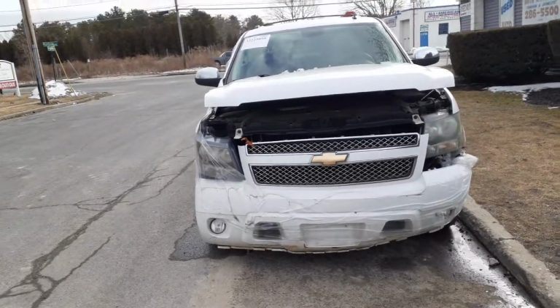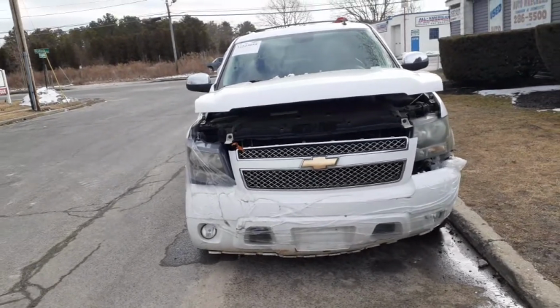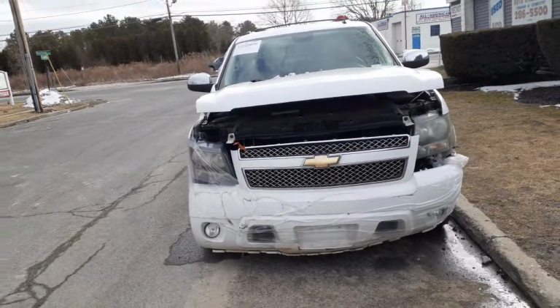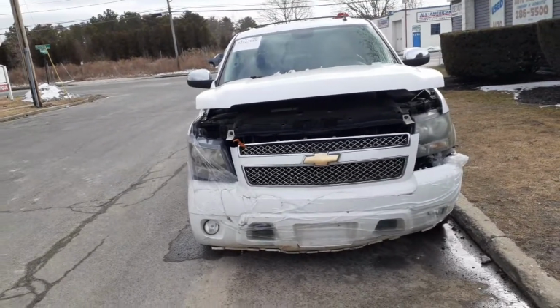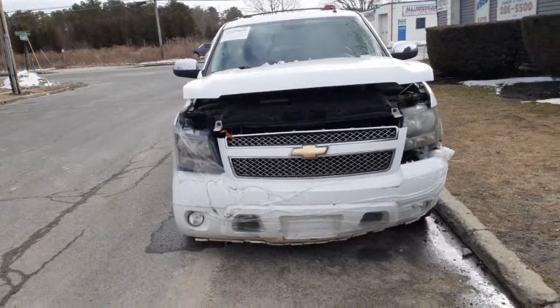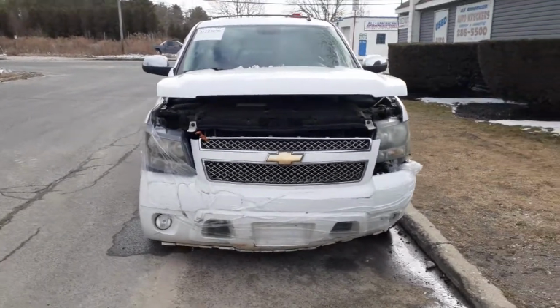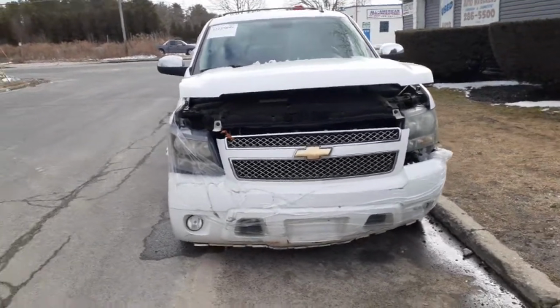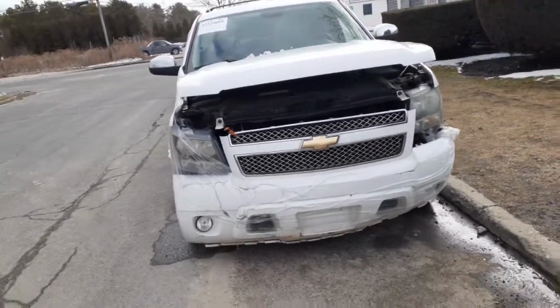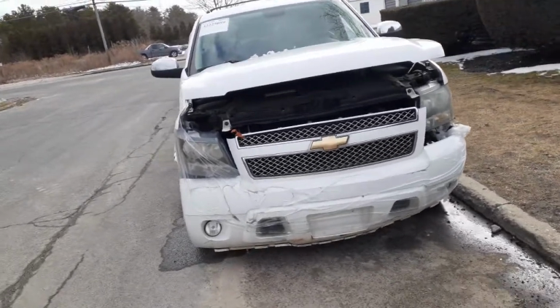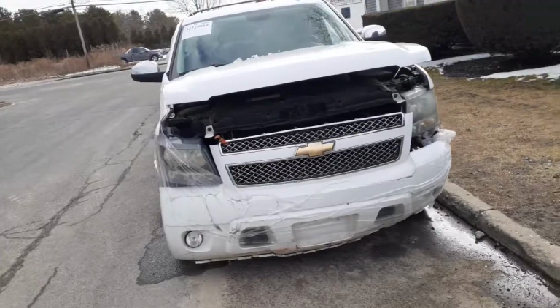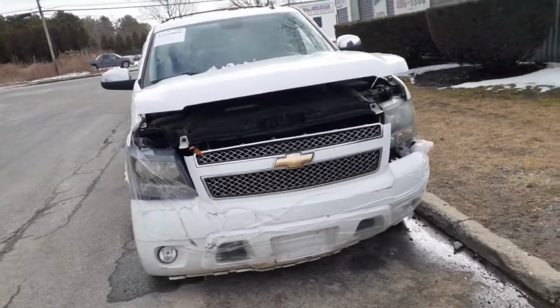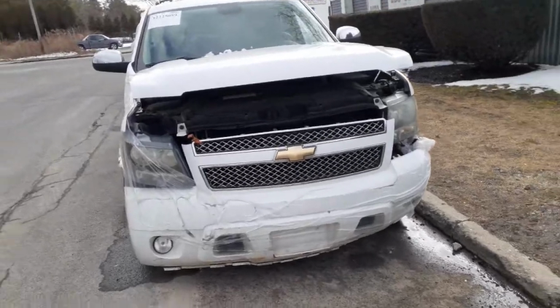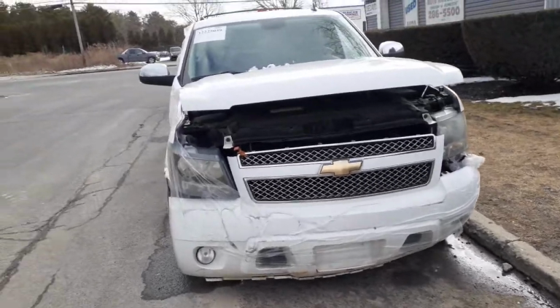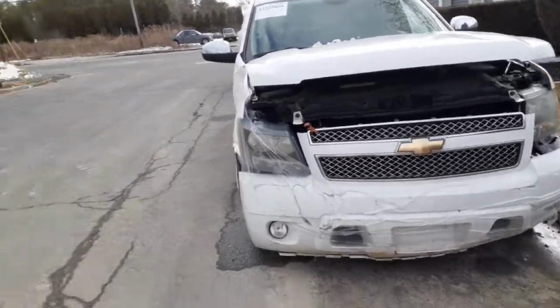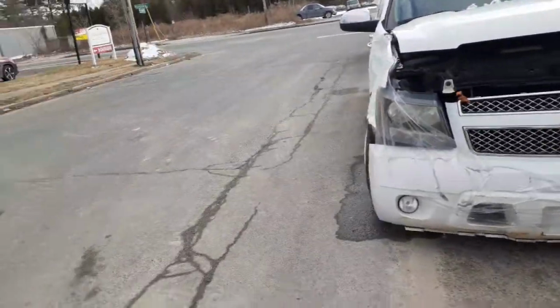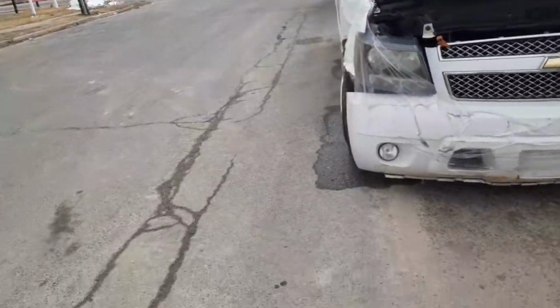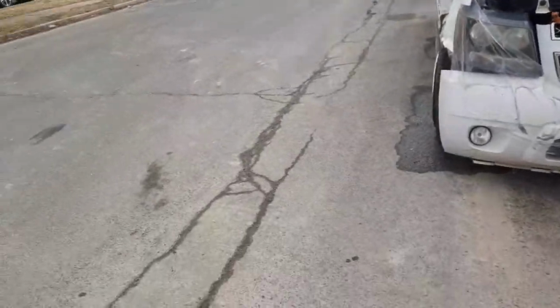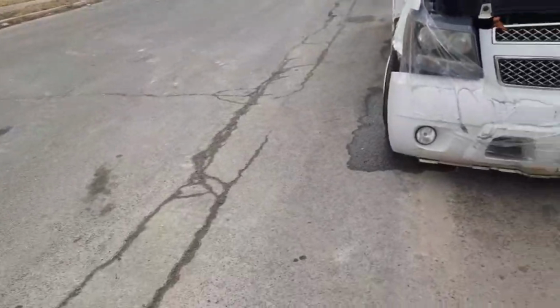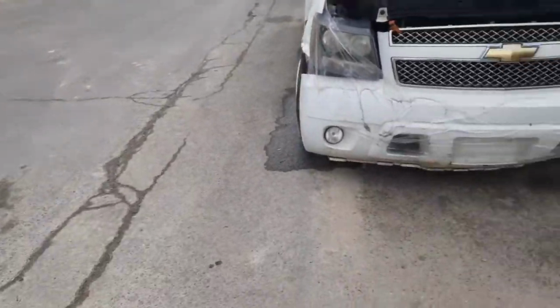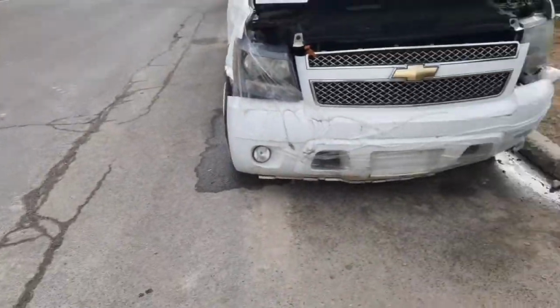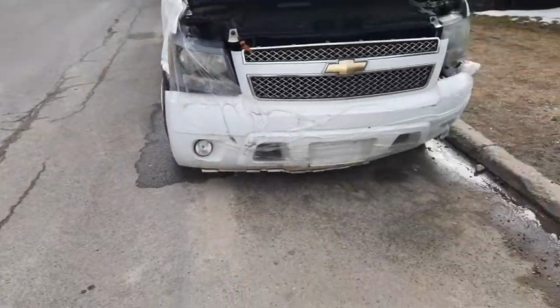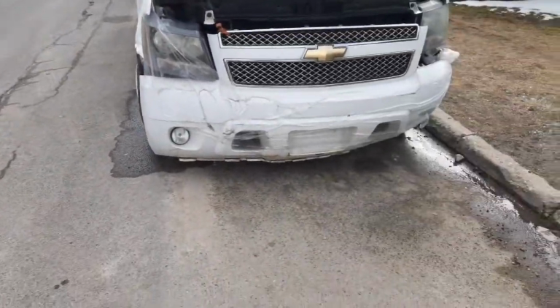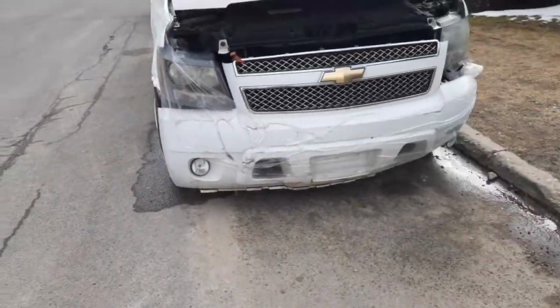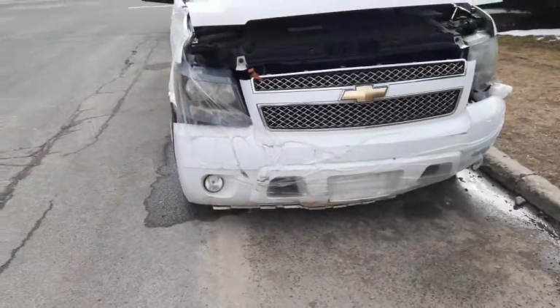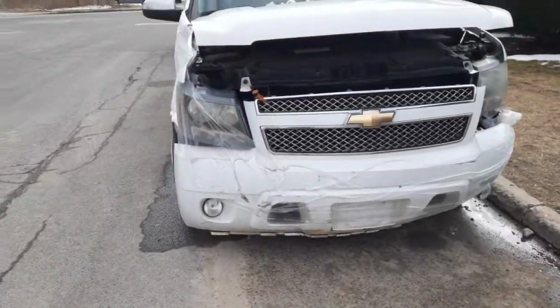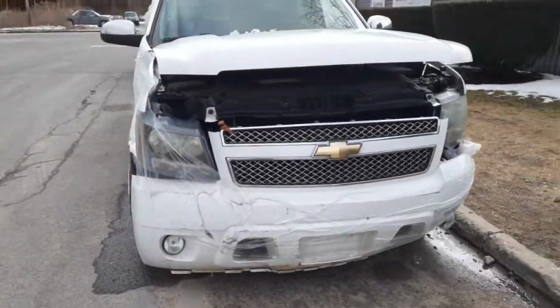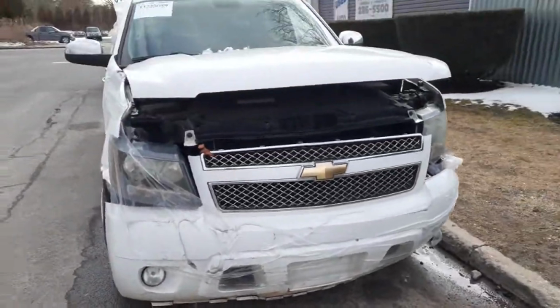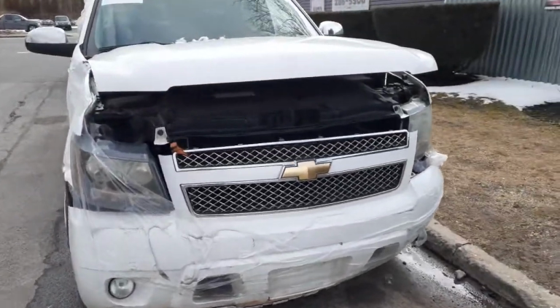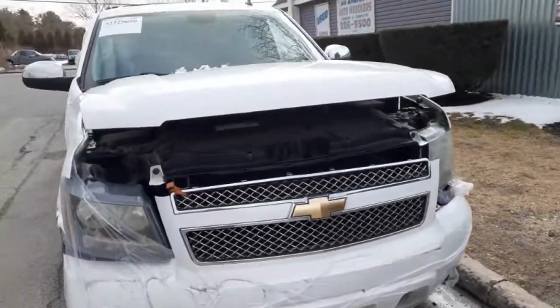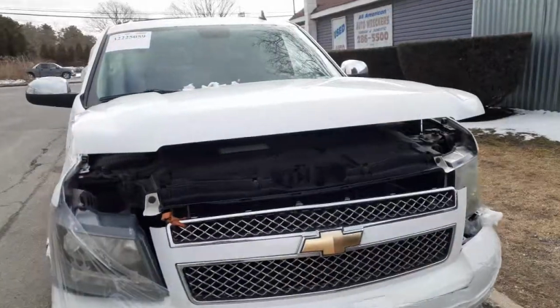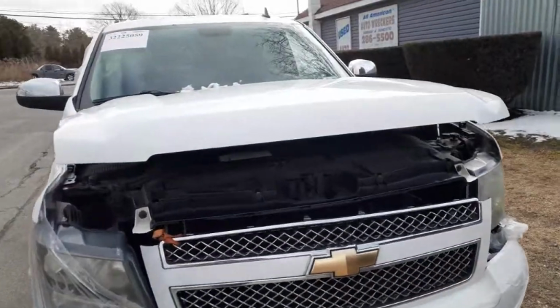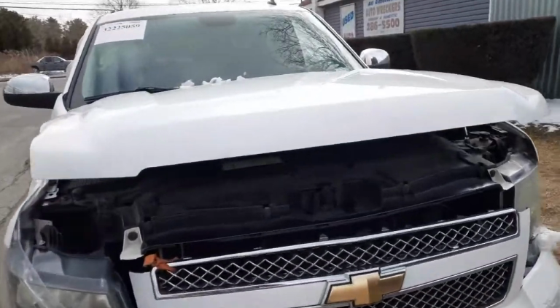As you can see, this thing was hit in the right front, and pretty much messed up everything in the nose.